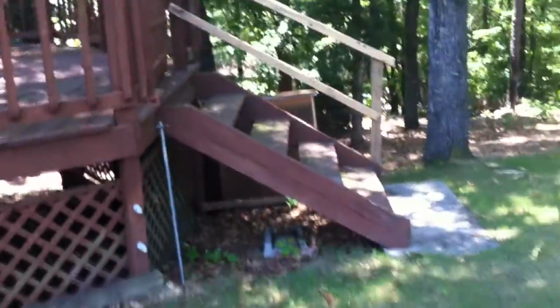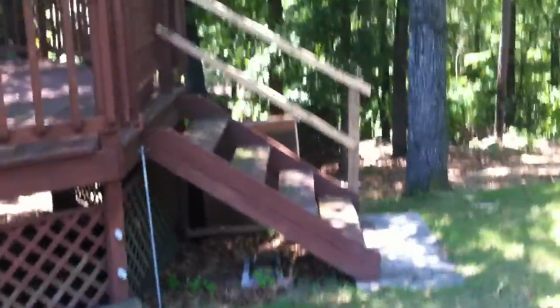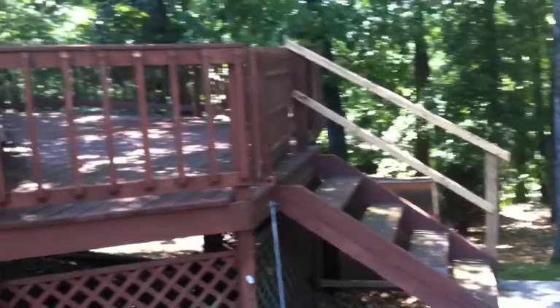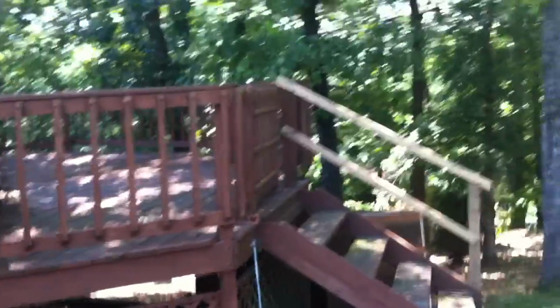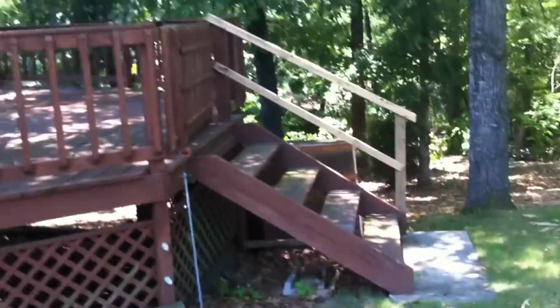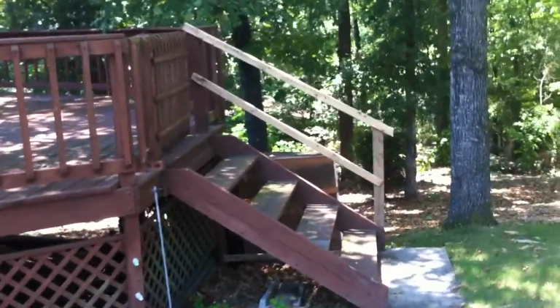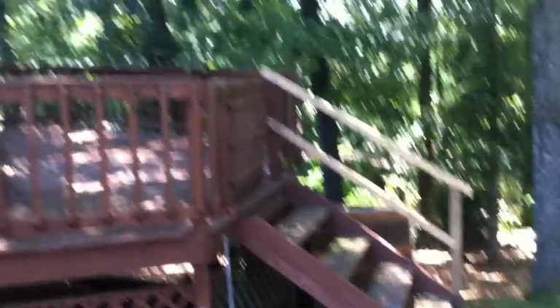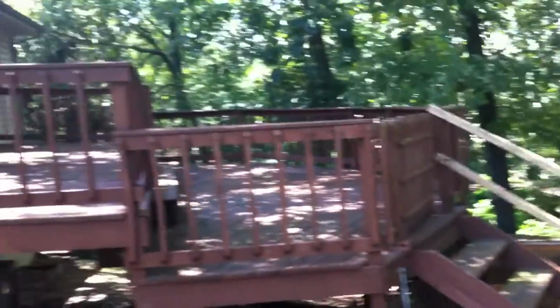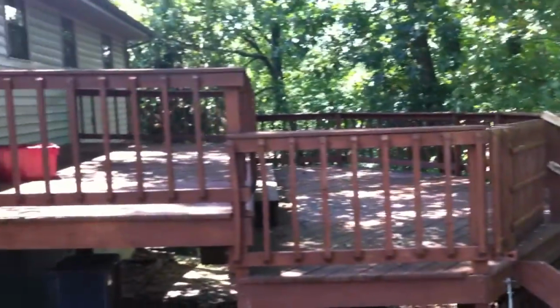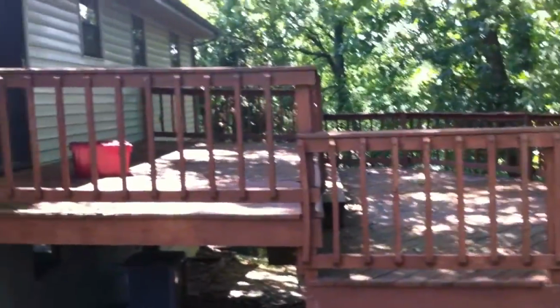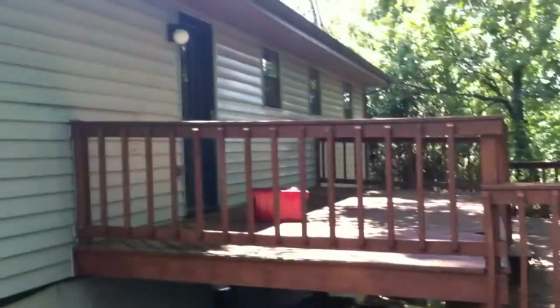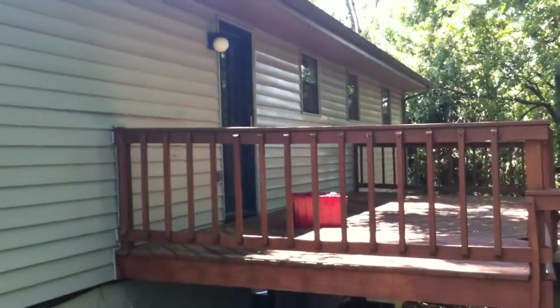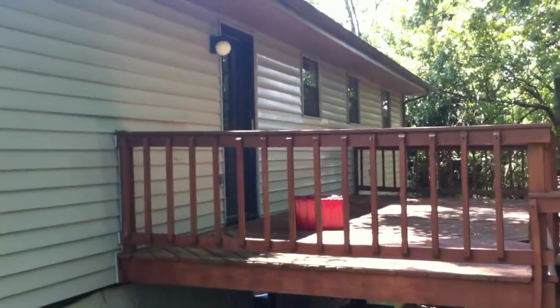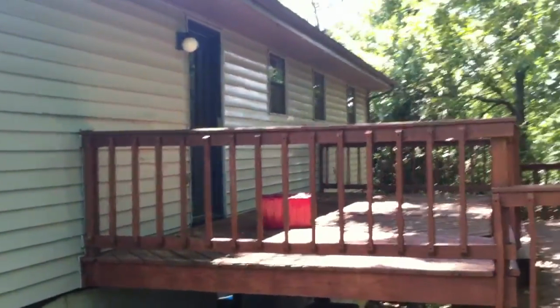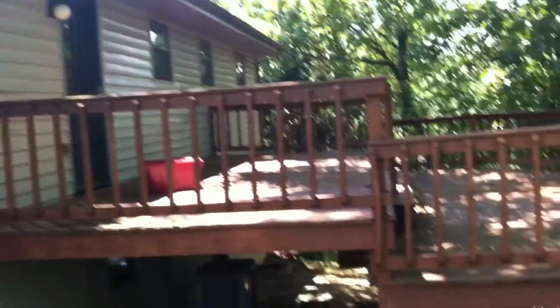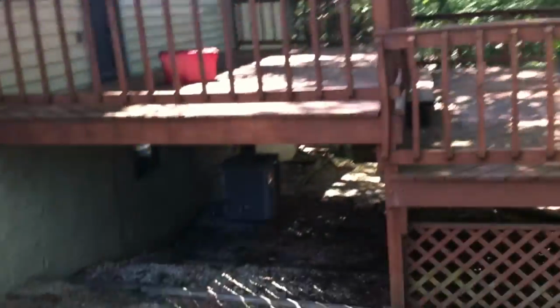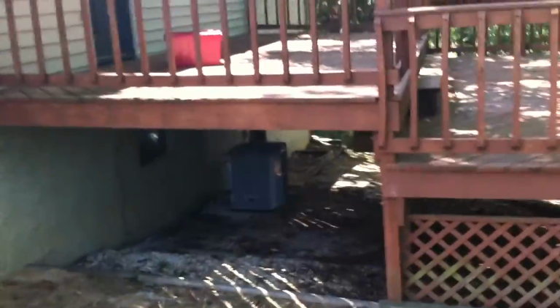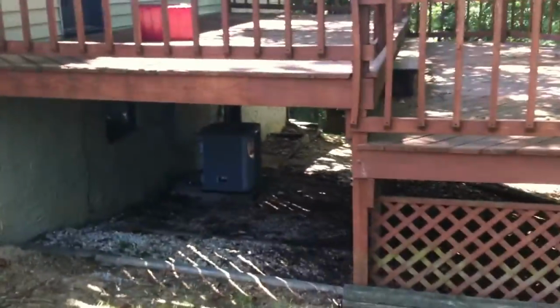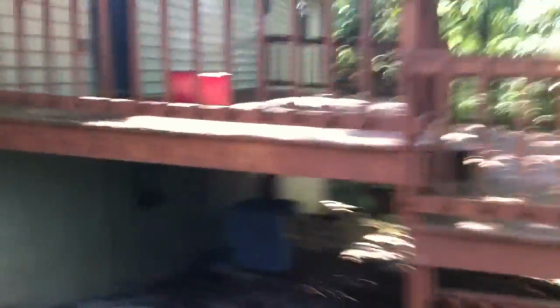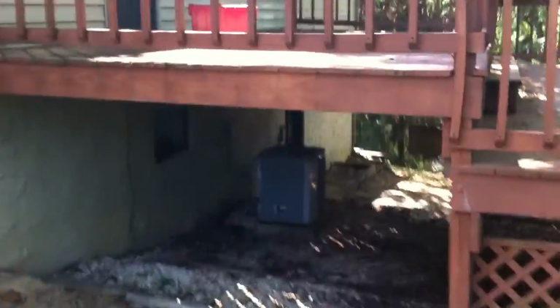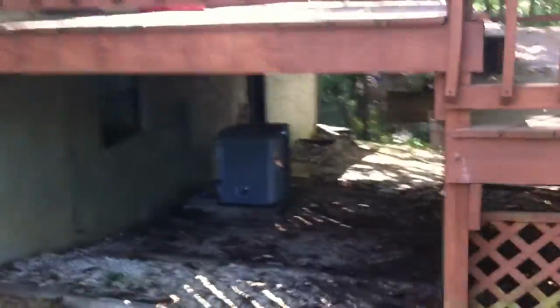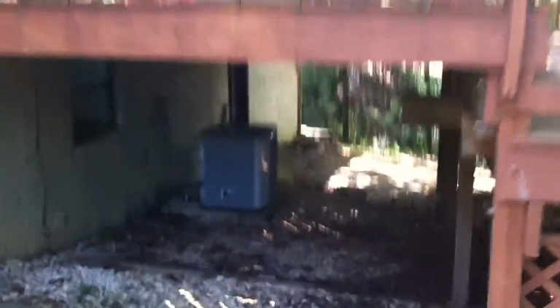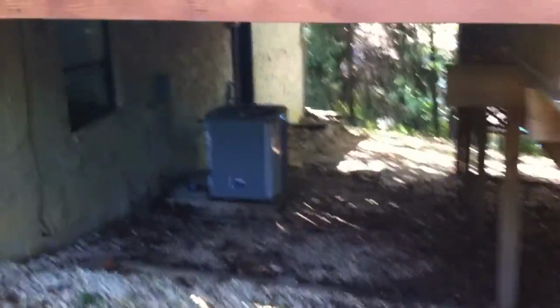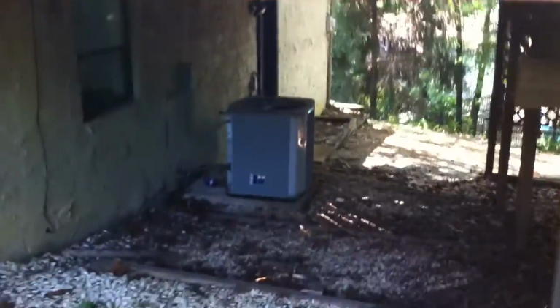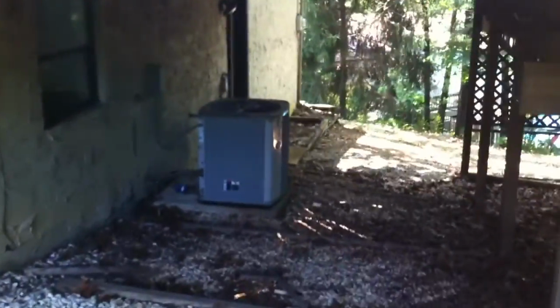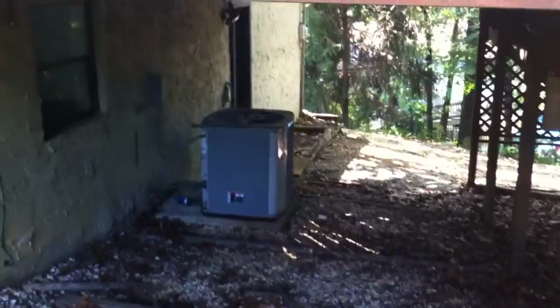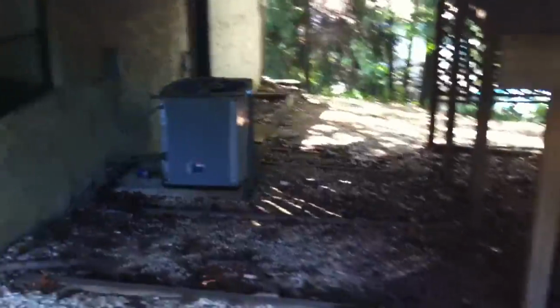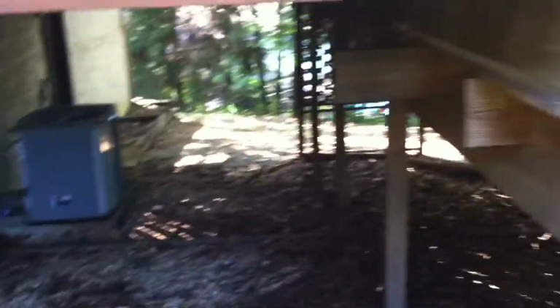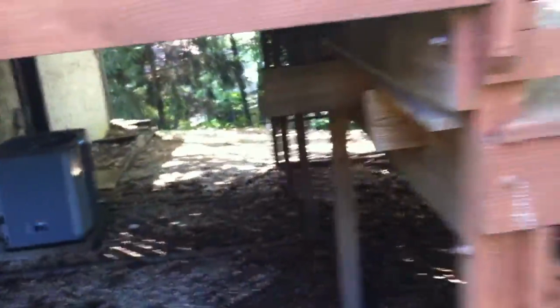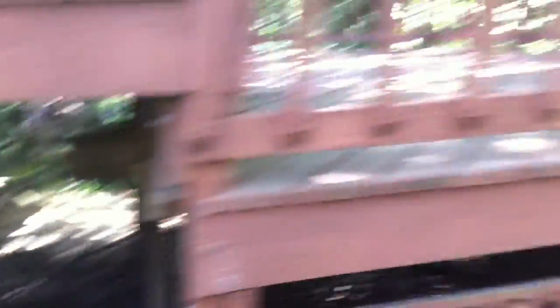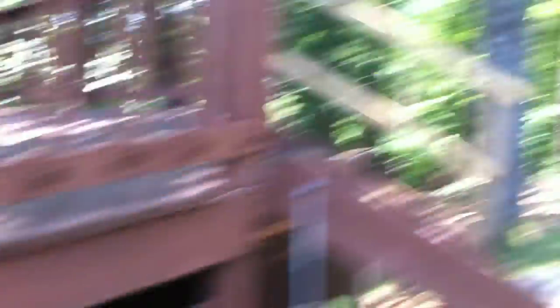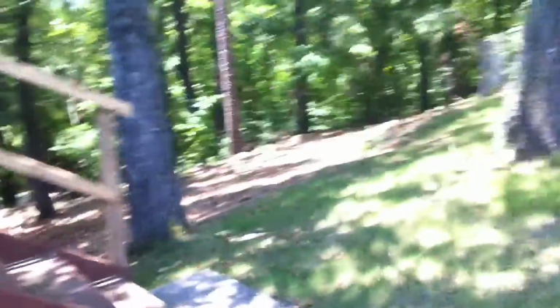It's got this deck right here. The stairs have a temporary rail on it. Two-level deck that leads into the kitchen. The AC unit is down here, and there's storage underneath the deck.